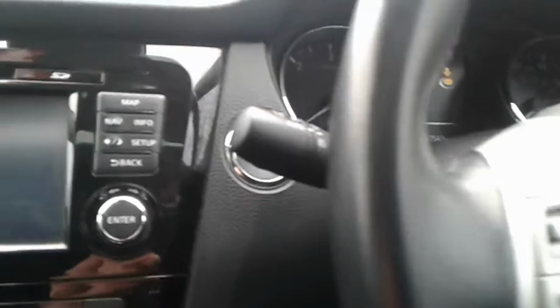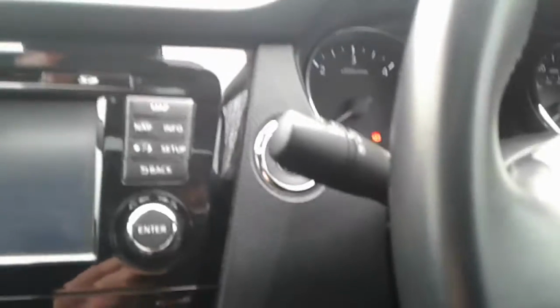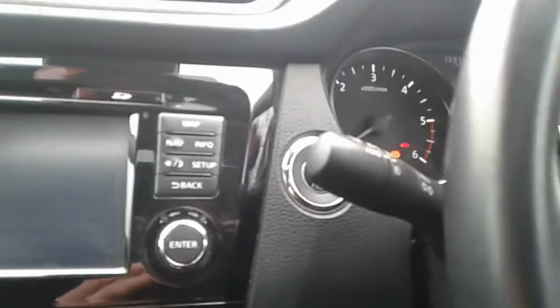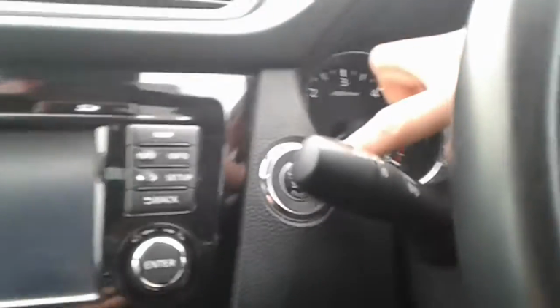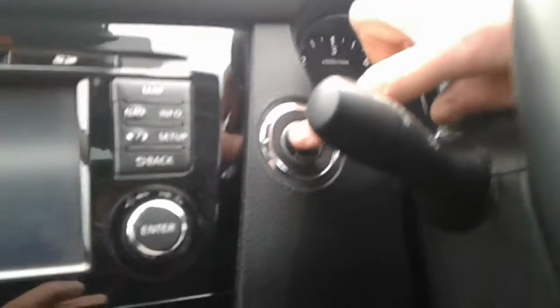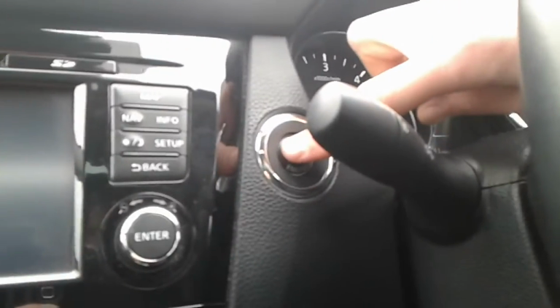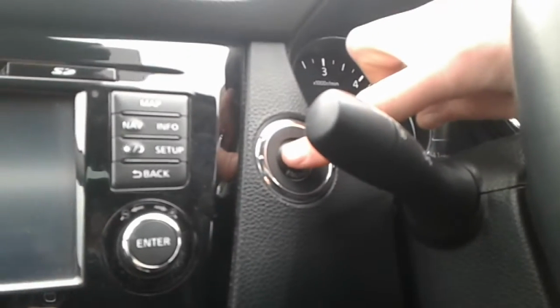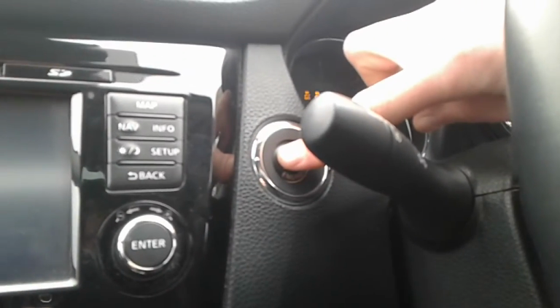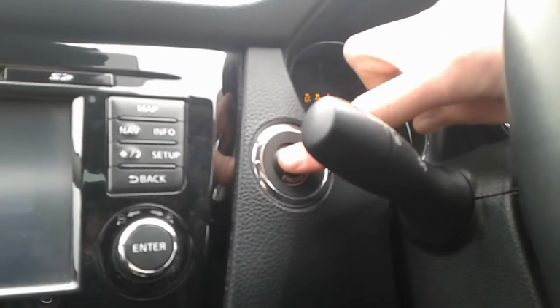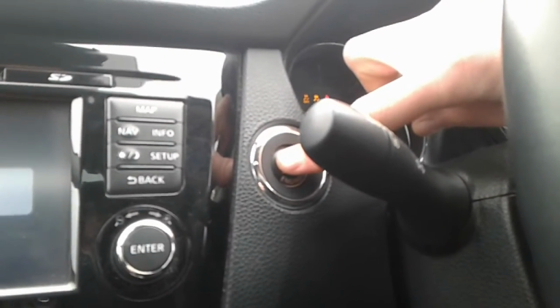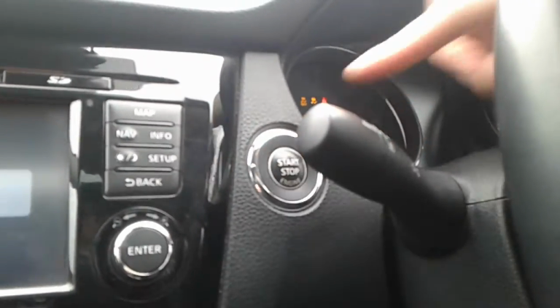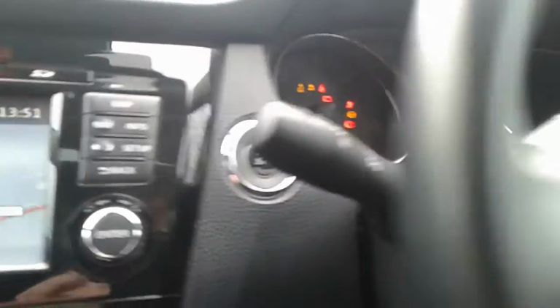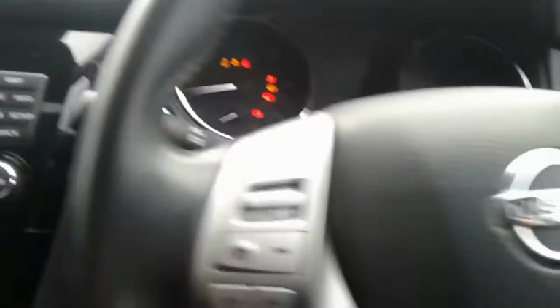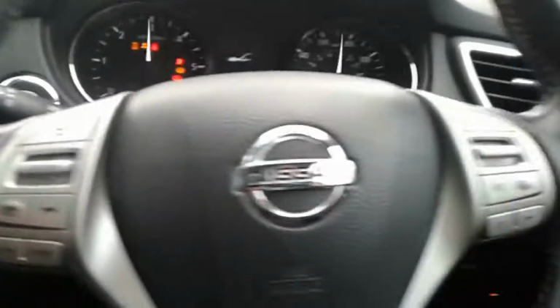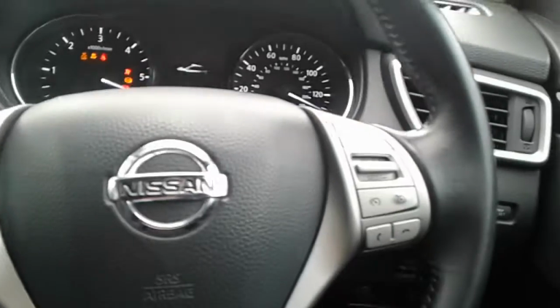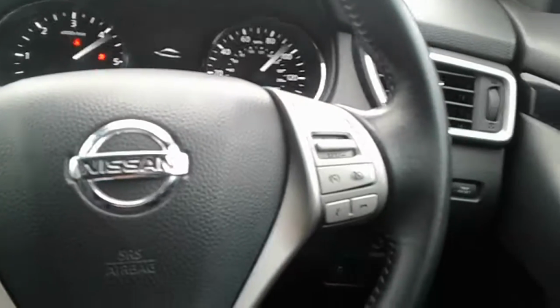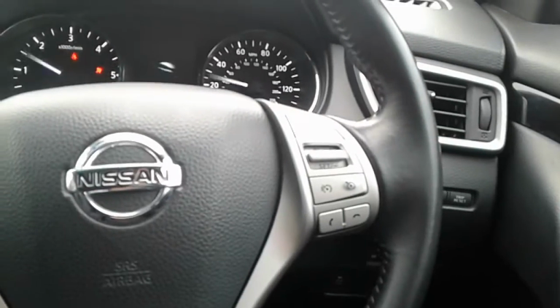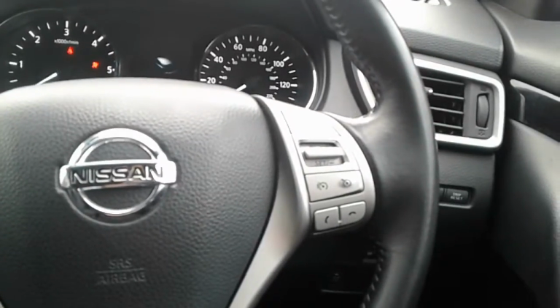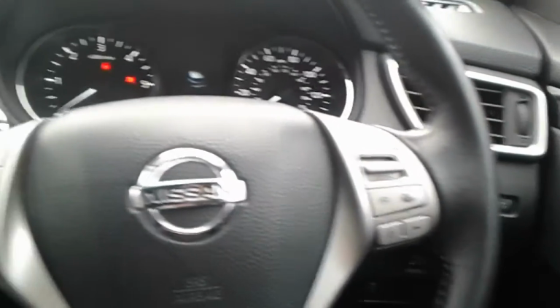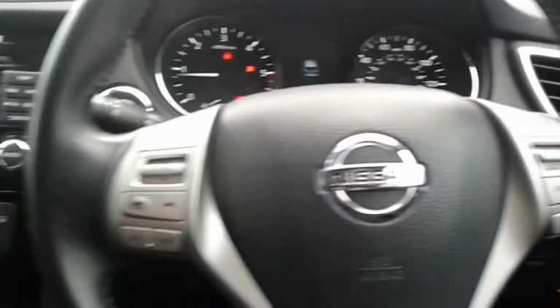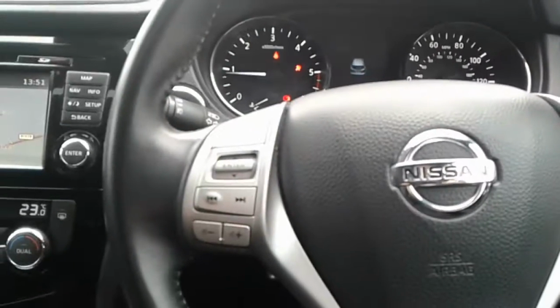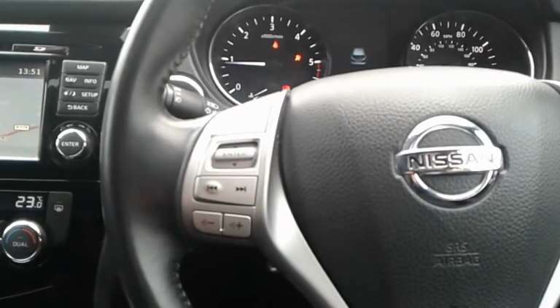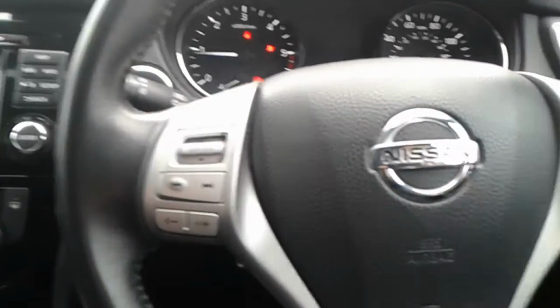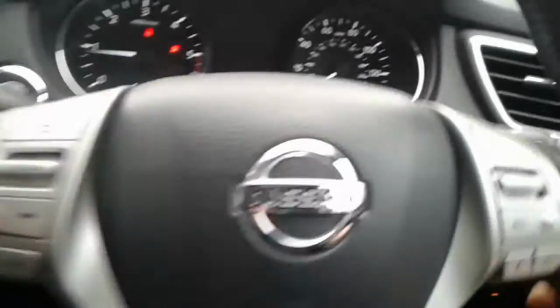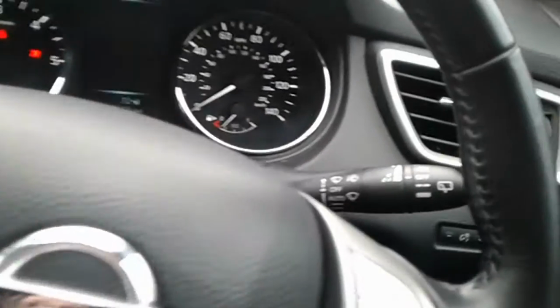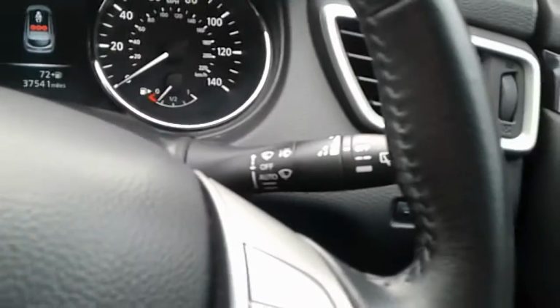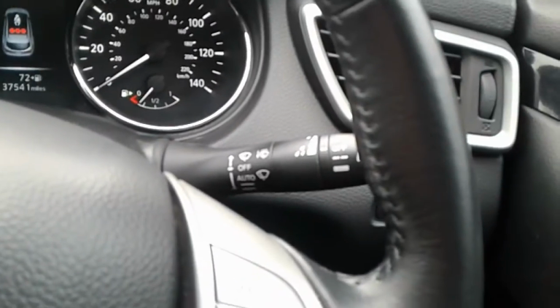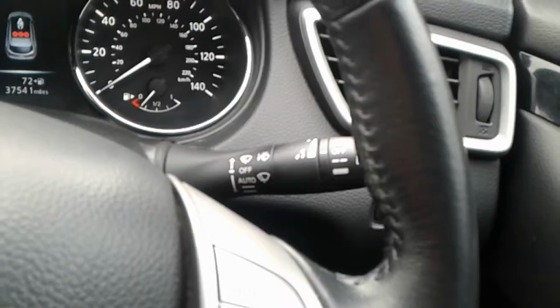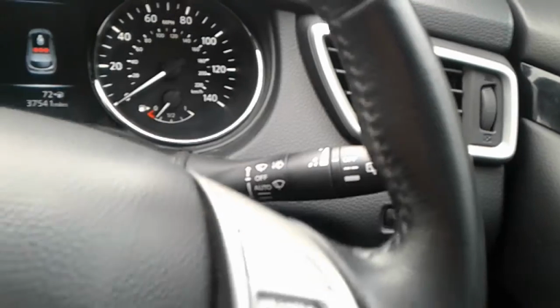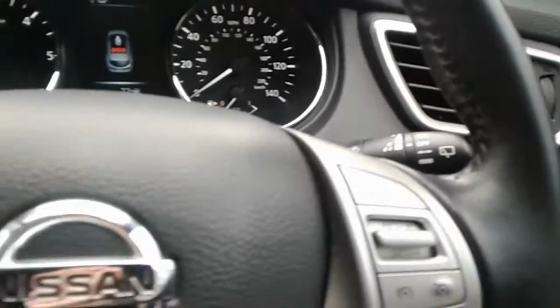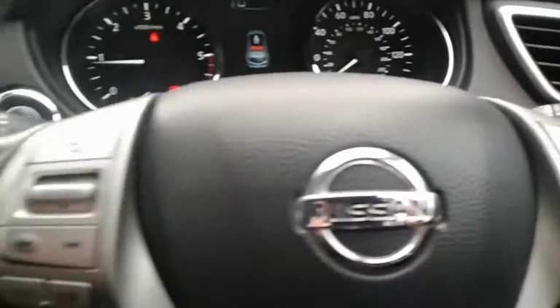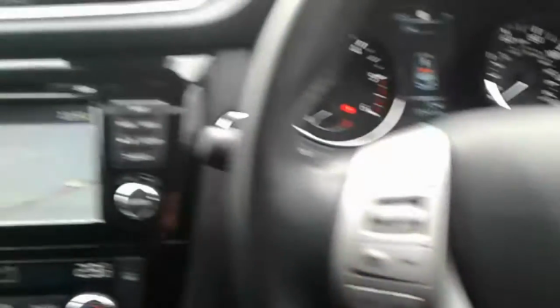There is a stop/start button in here. We do have steering wheel controls for cruise control, telephone and radio. The vehicle comes with automatic wipers and automatic lights.